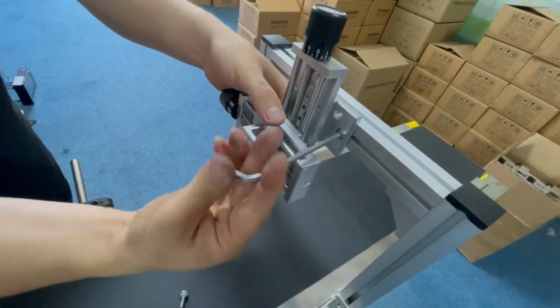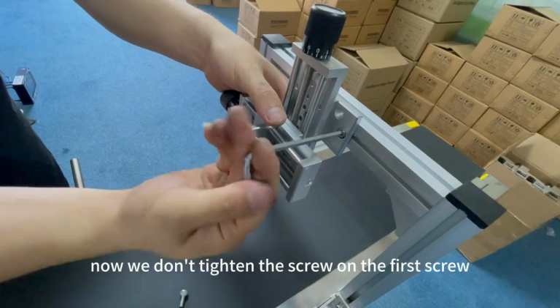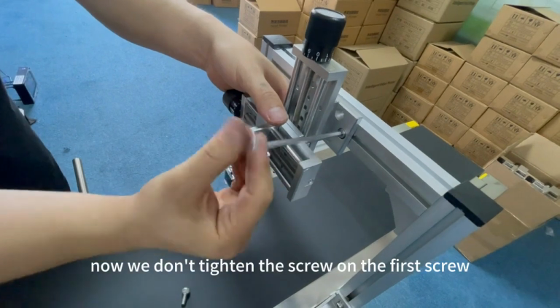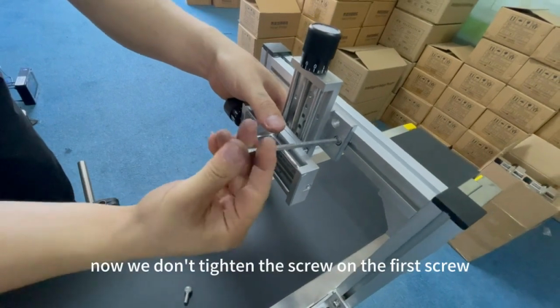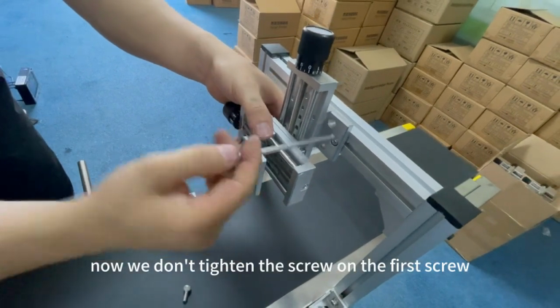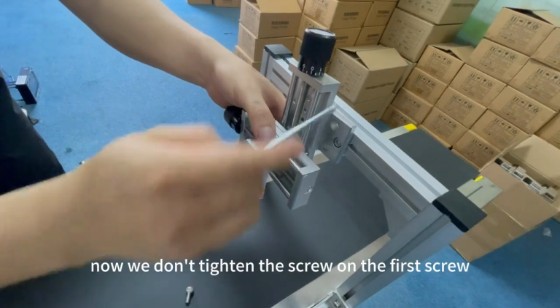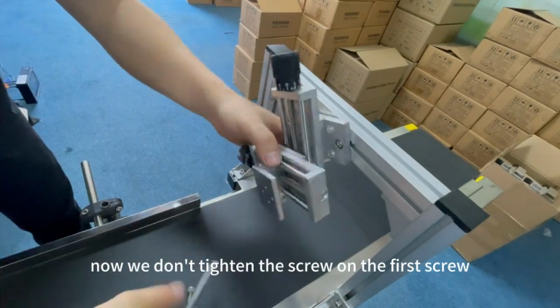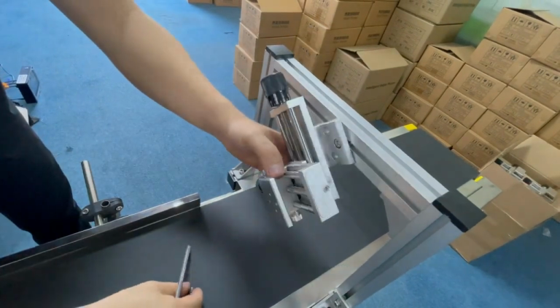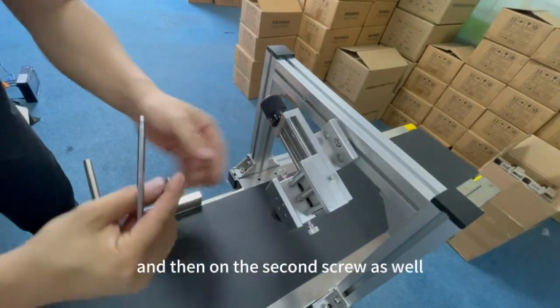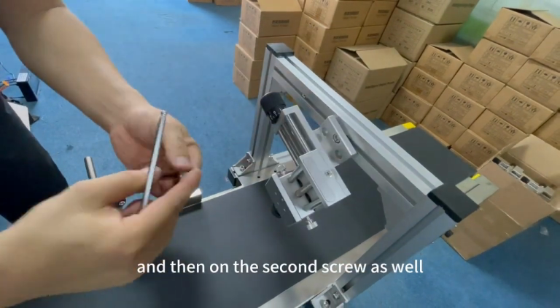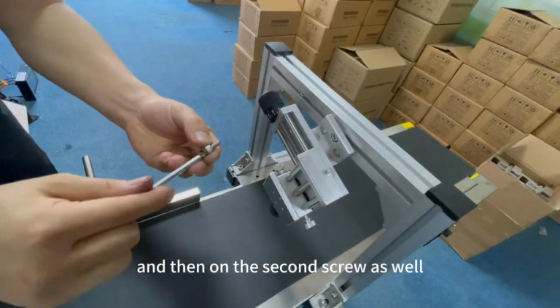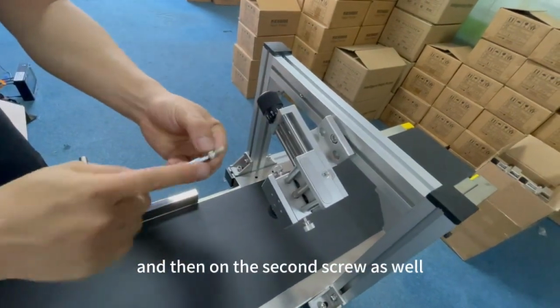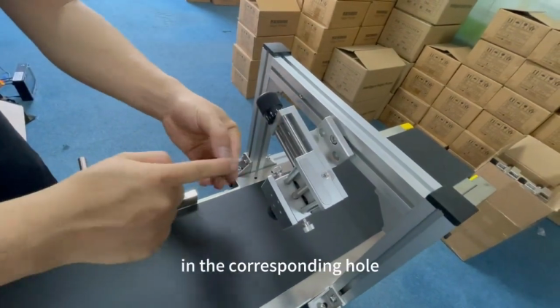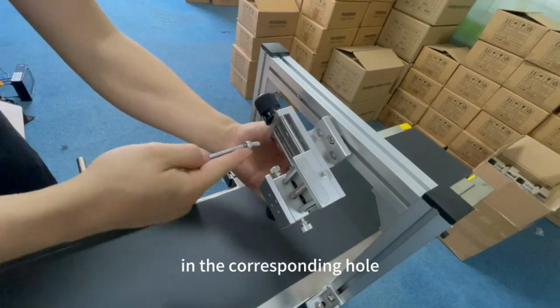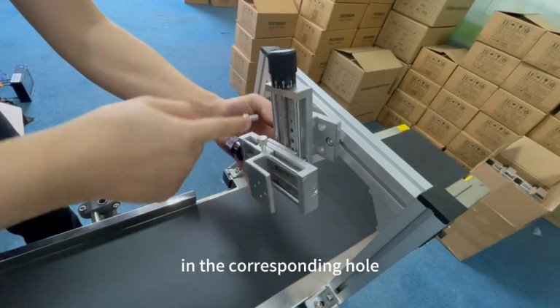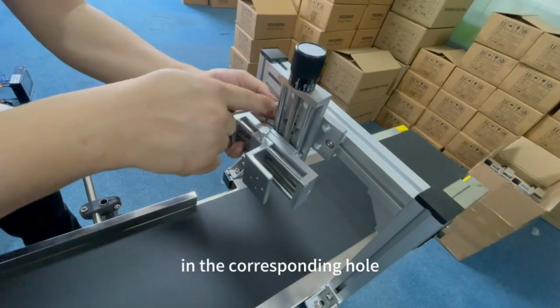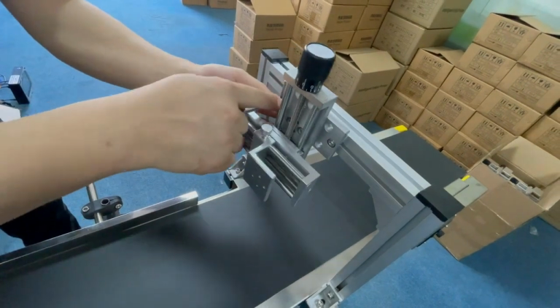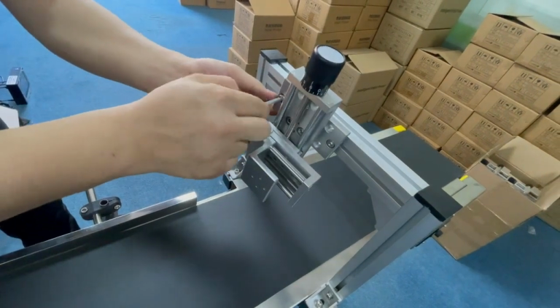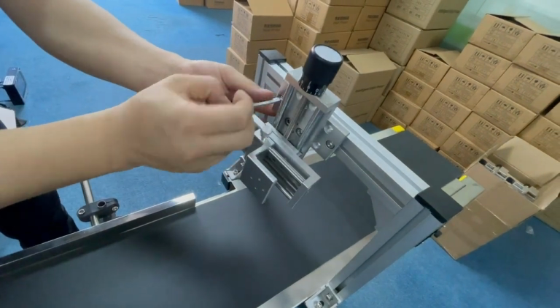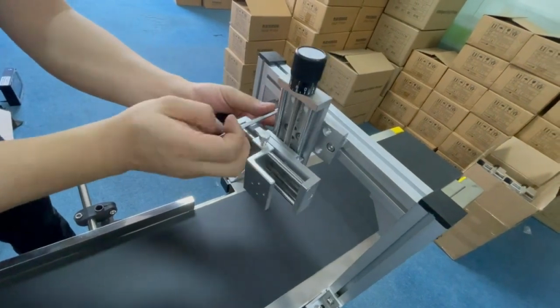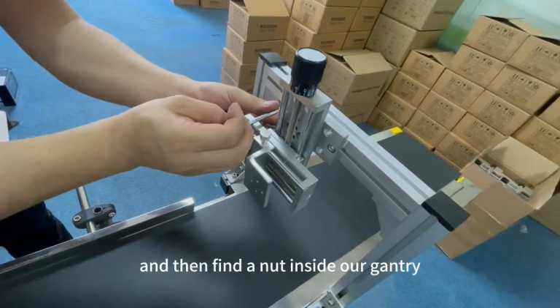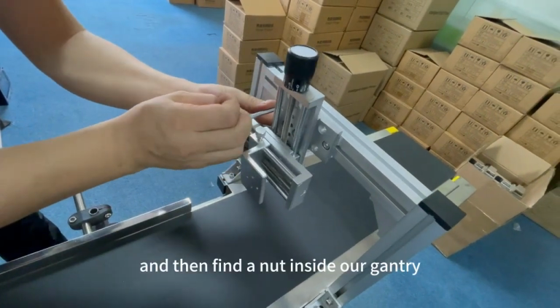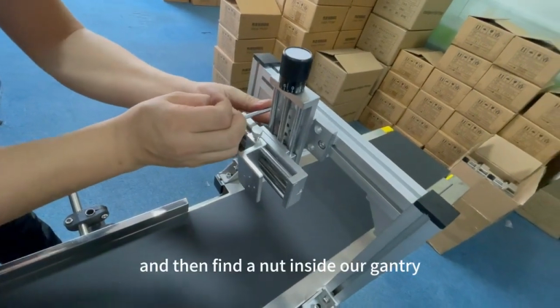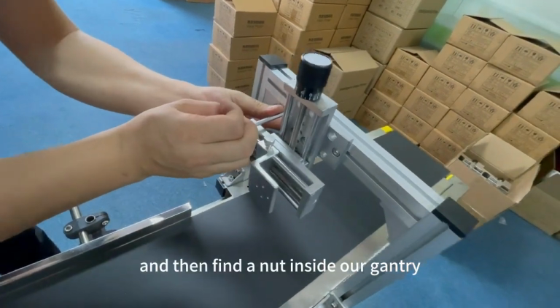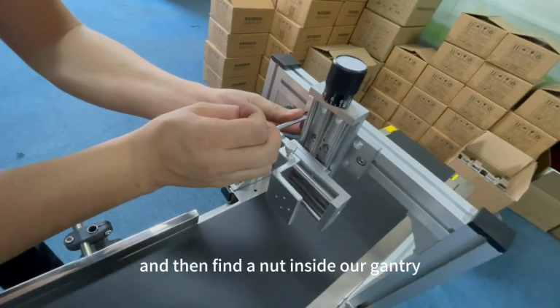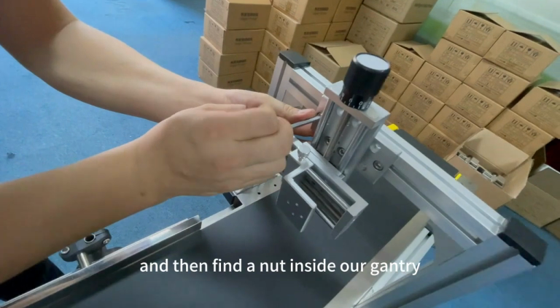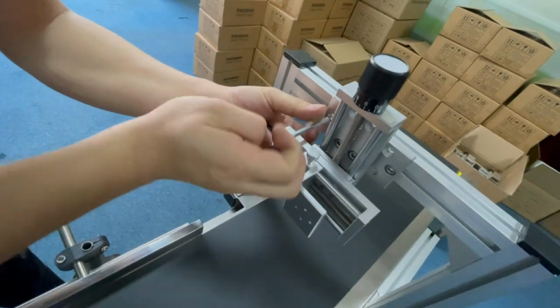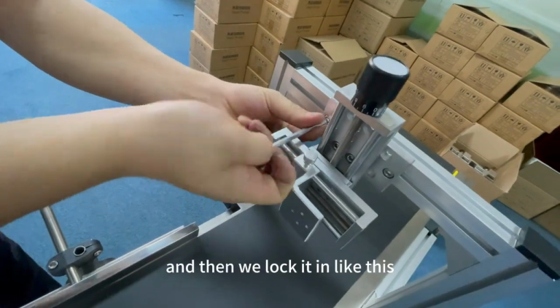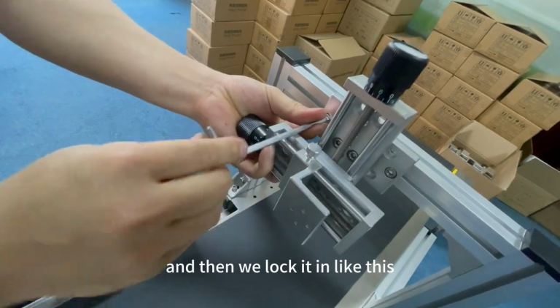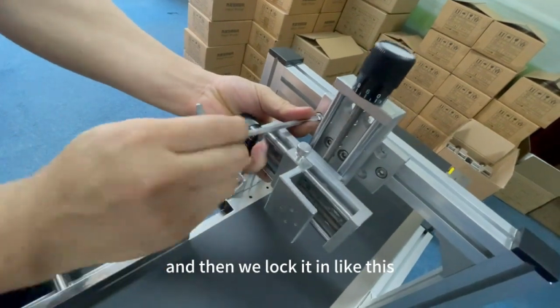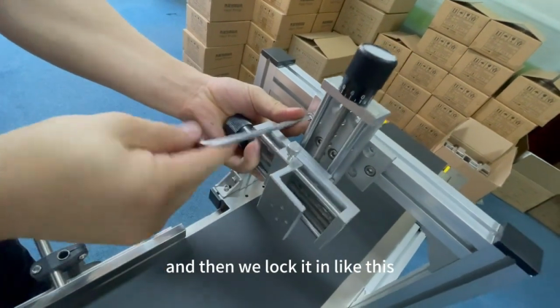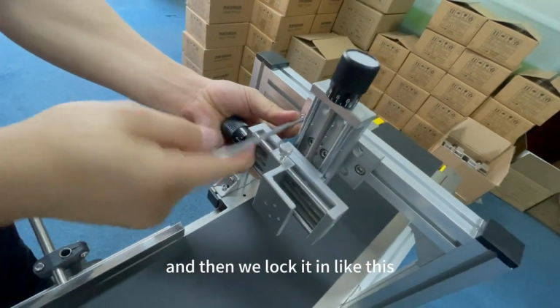Now we don't tighten the screw on the first screw, and then on the second screw as well, in the corresponding hole. Then find a nut inside our gantry and lock it in like this.